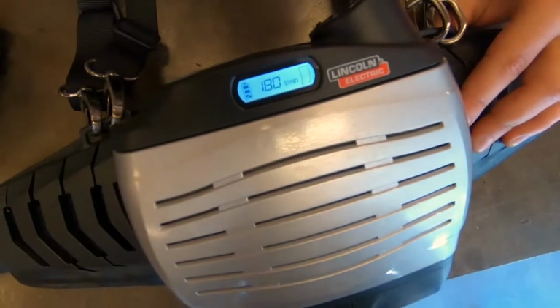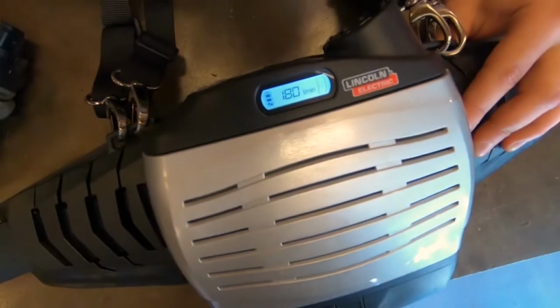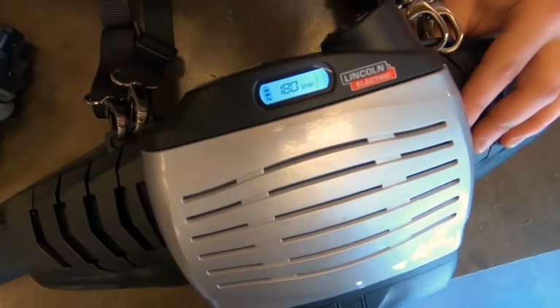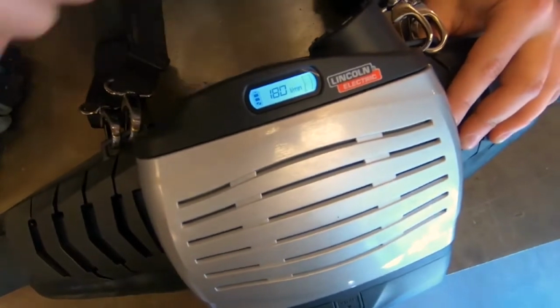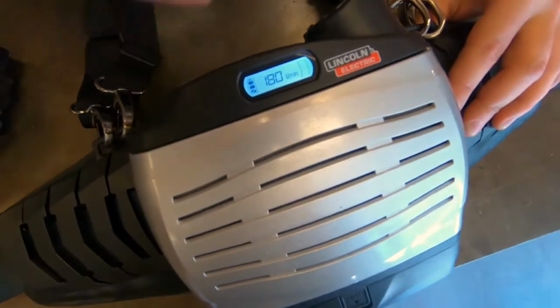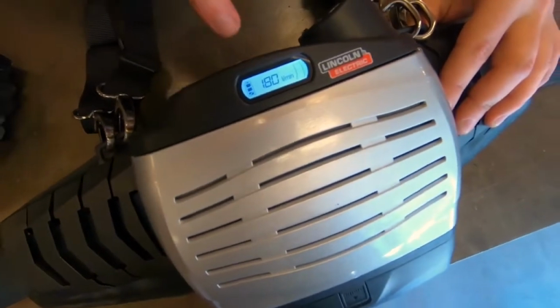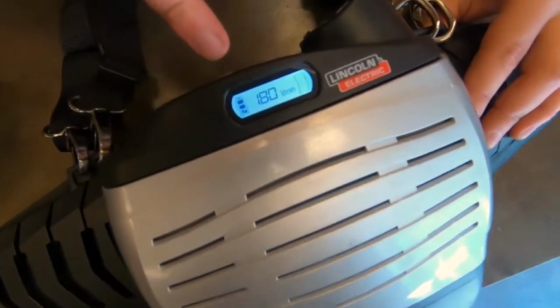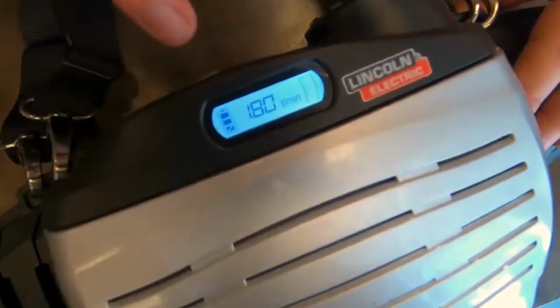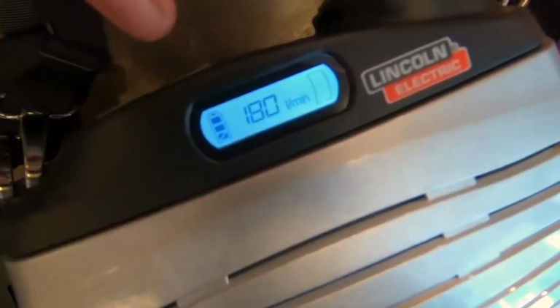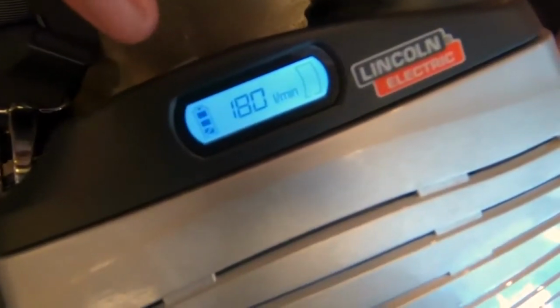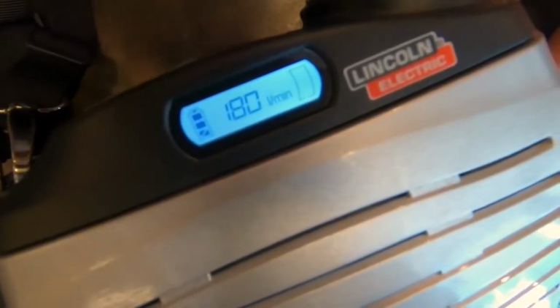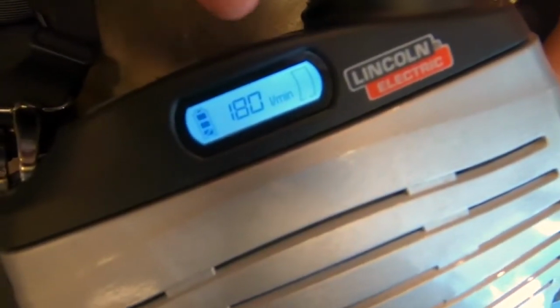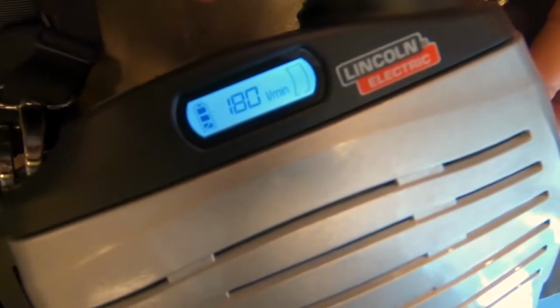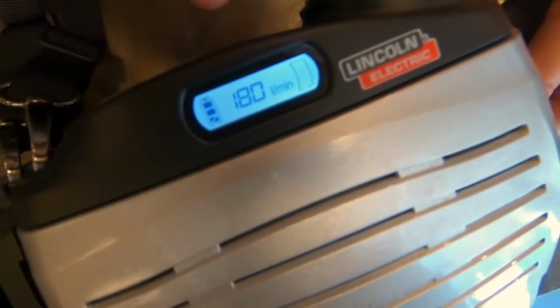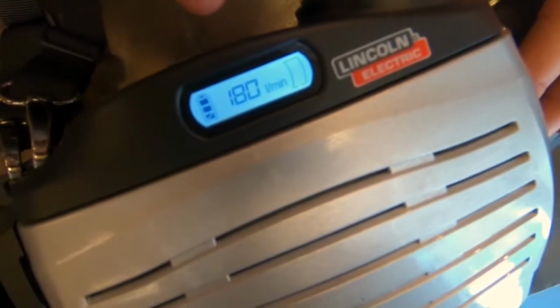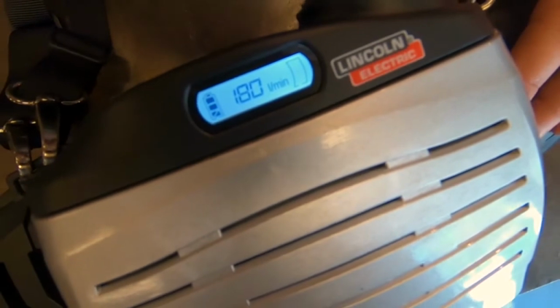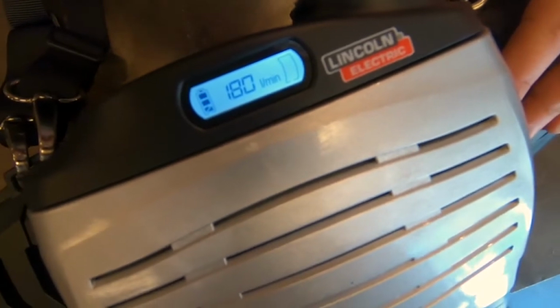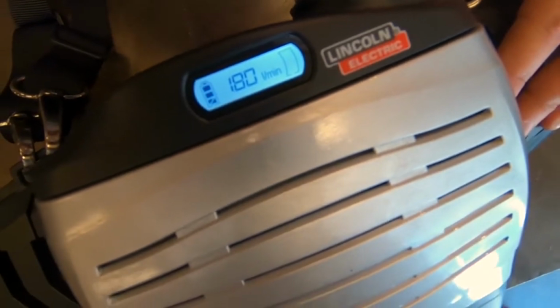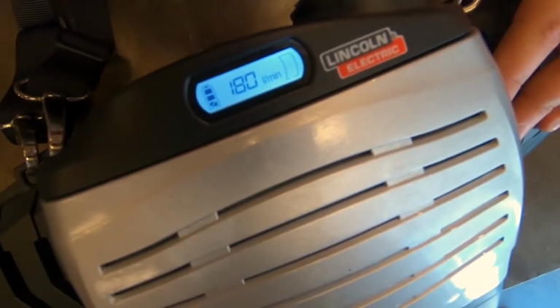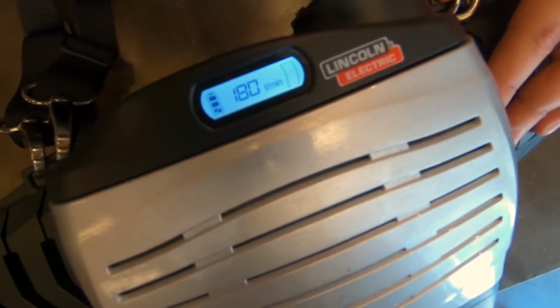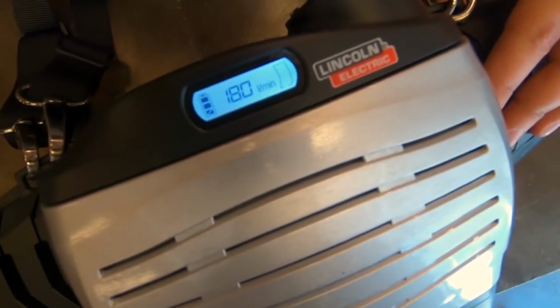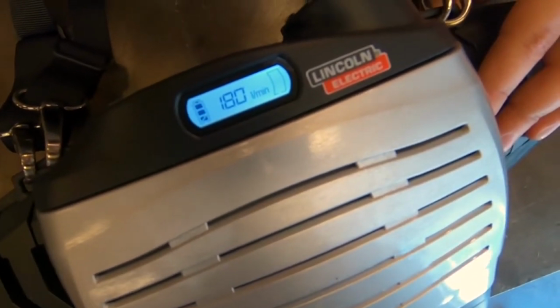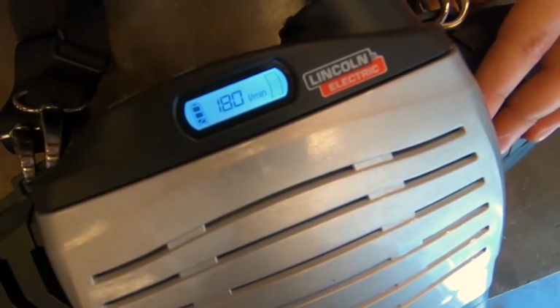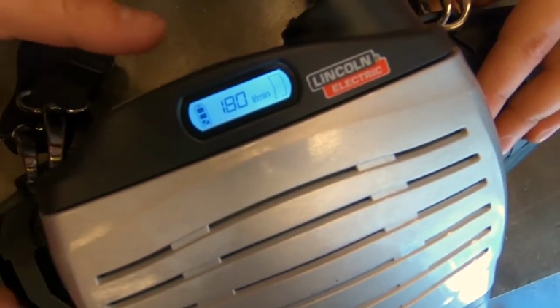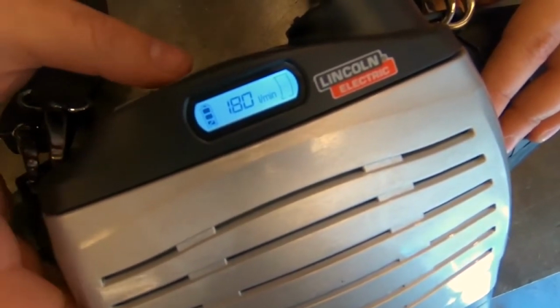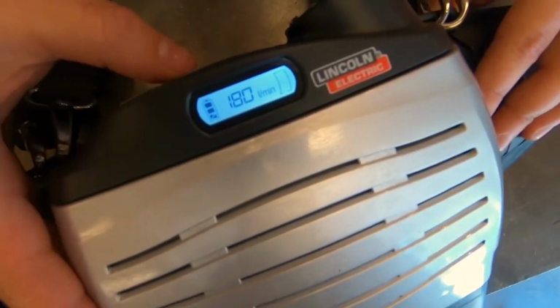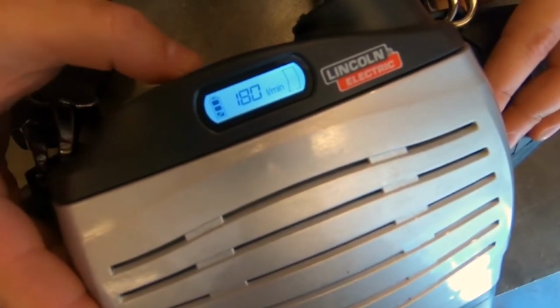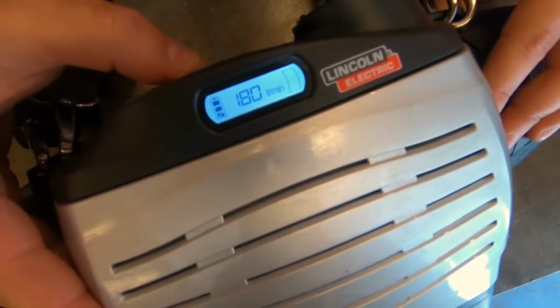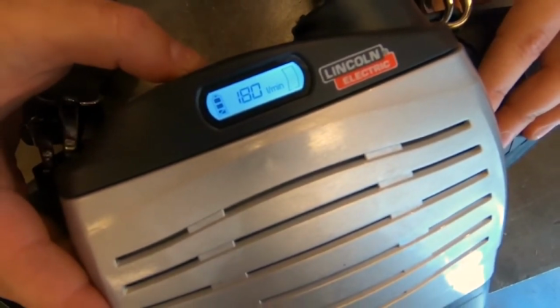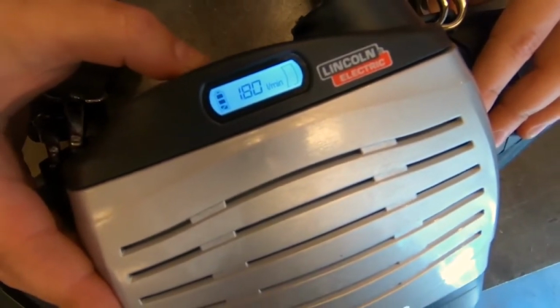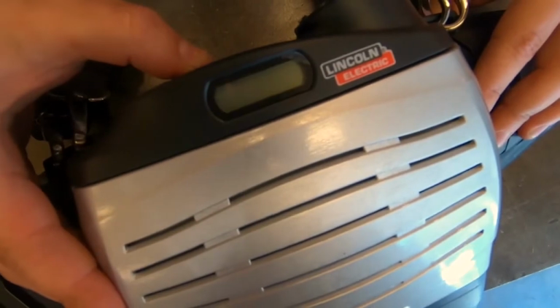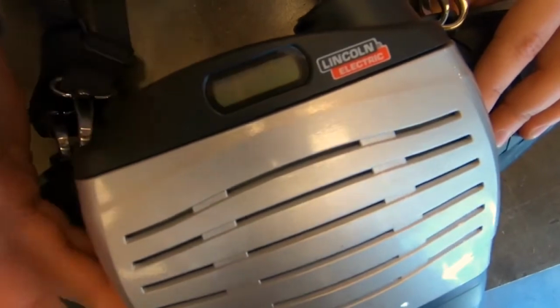You can see here it's going to give us our battery life, our flow rate, and our filter life. To turn it off, you just hold the off button.